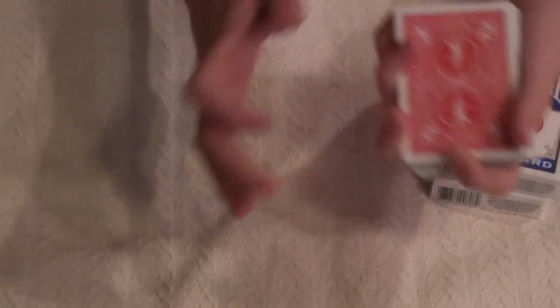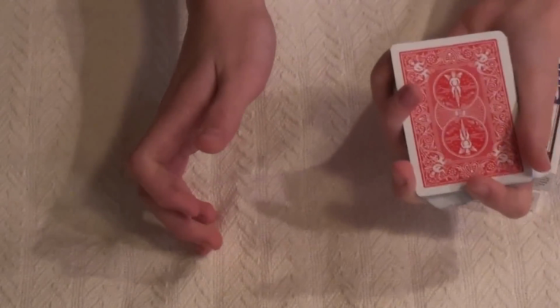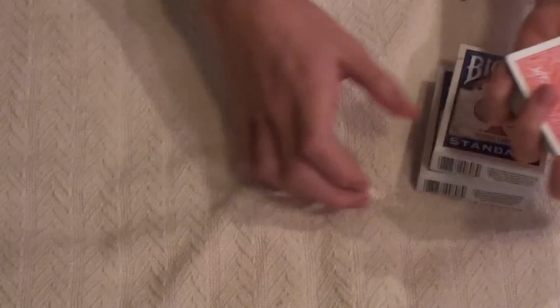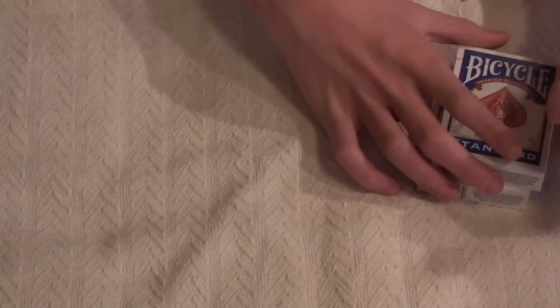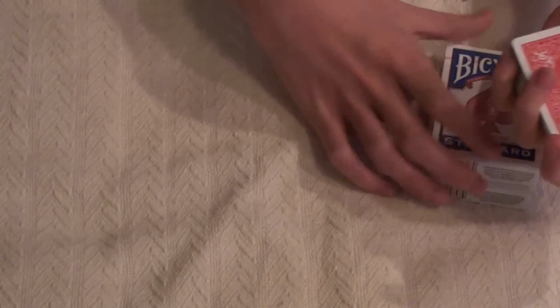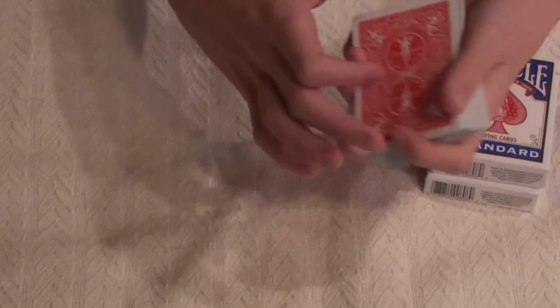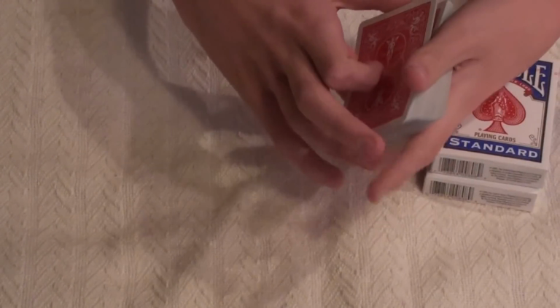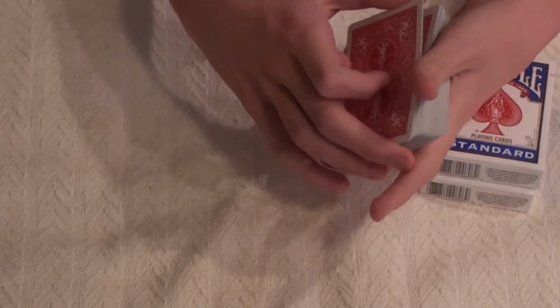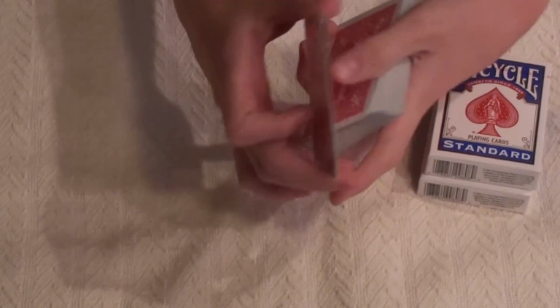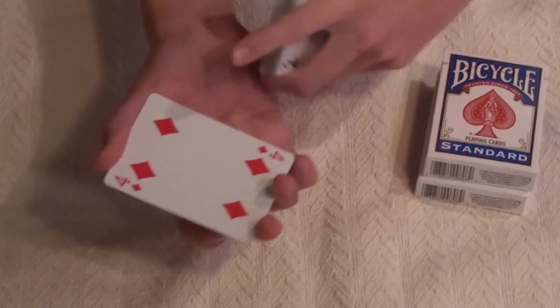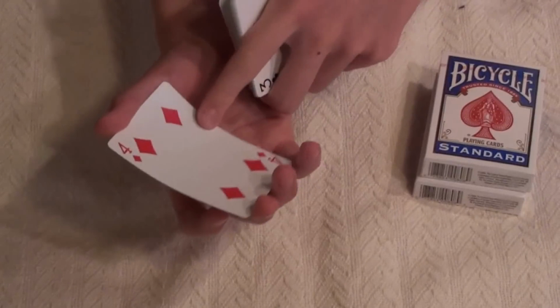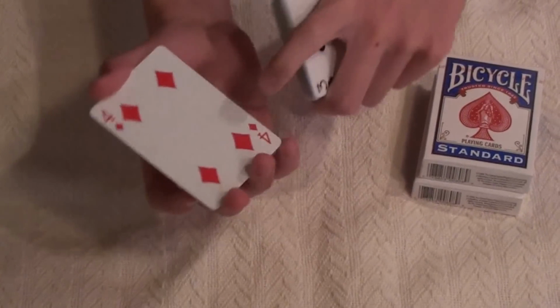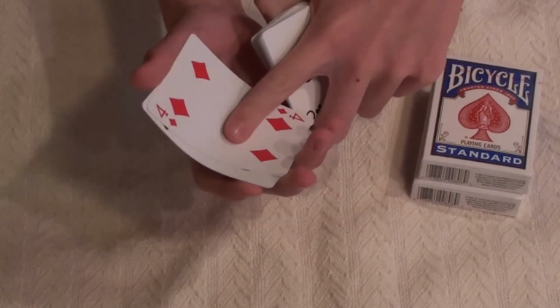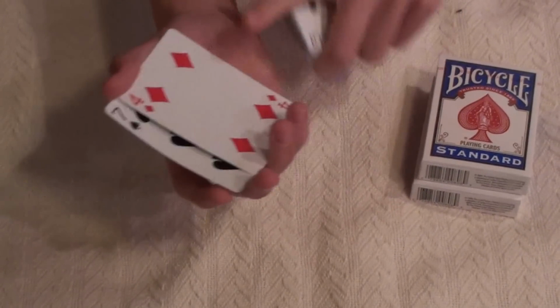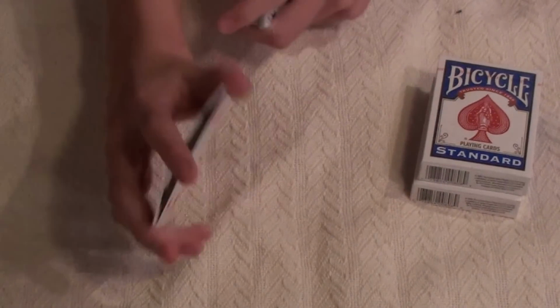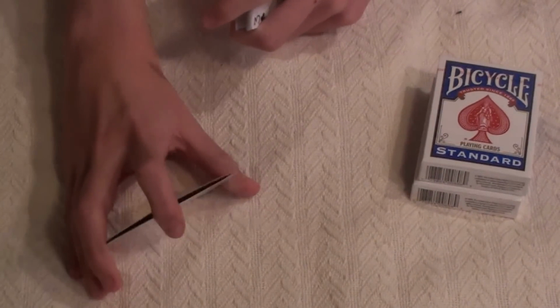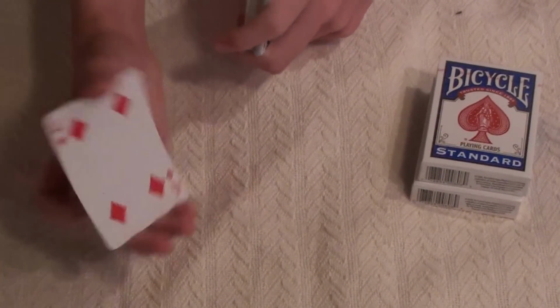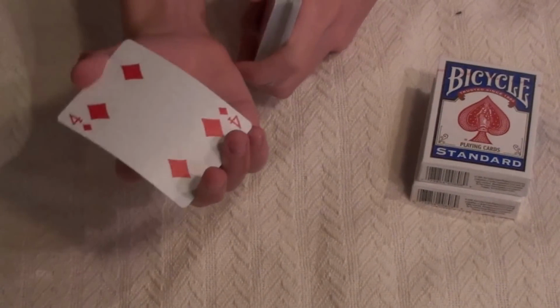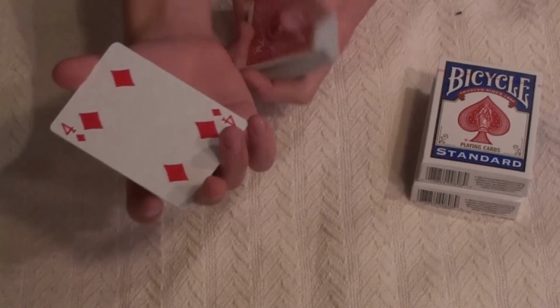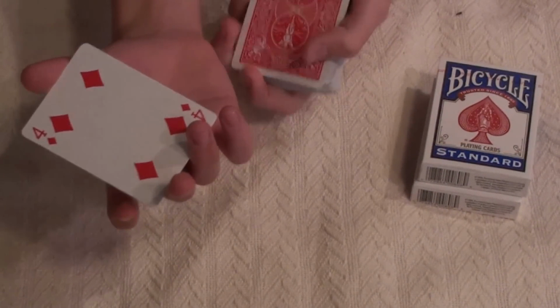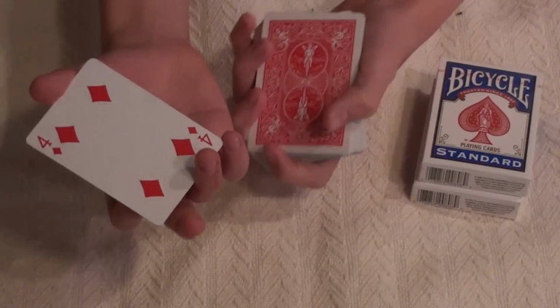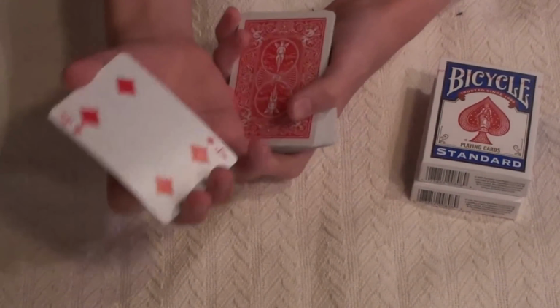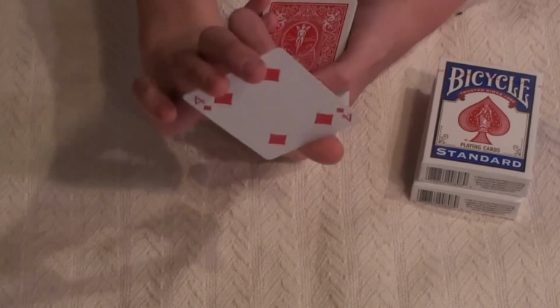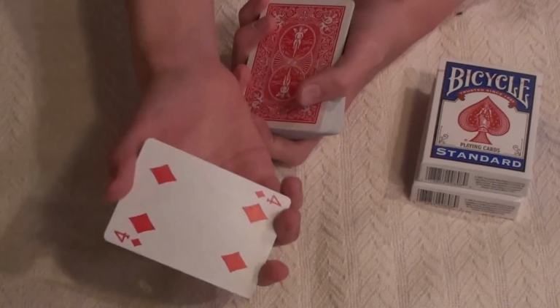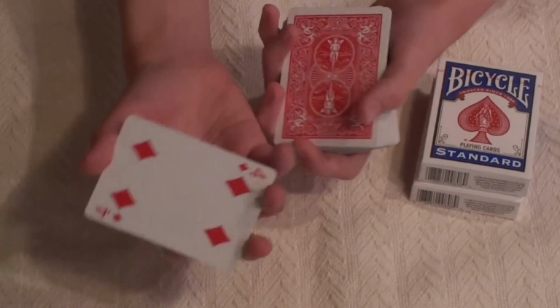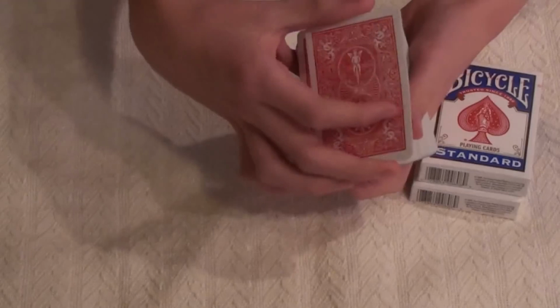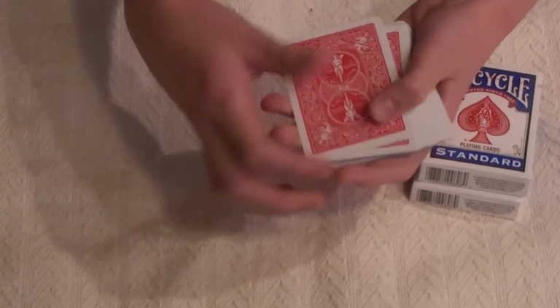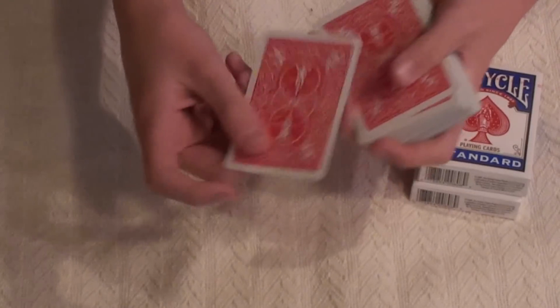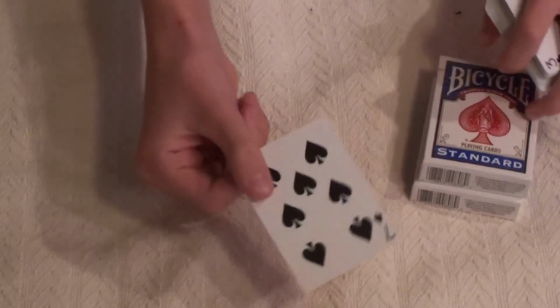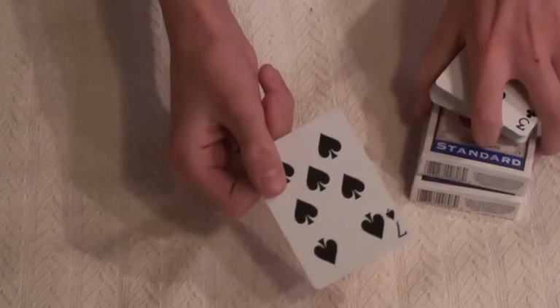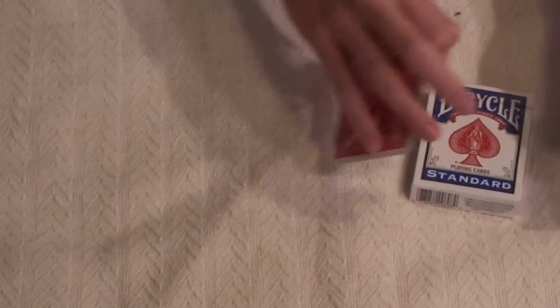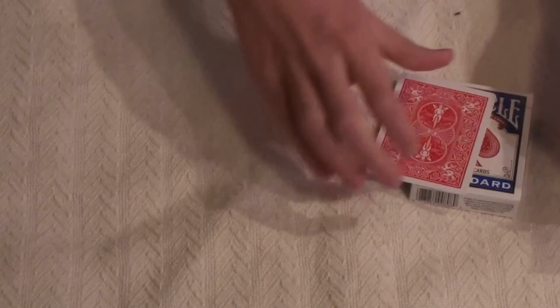Then you're going to do a double lift — so you have two cards. You double lift, and say it's the four of diamonds. Flip it over. Now you're actually handing them the seven of spades.